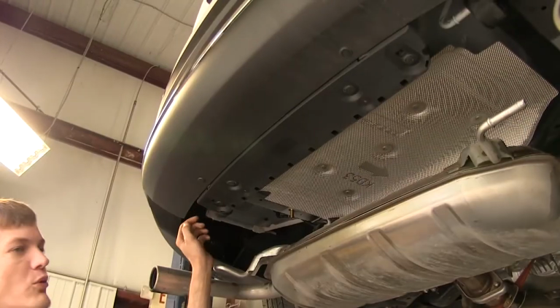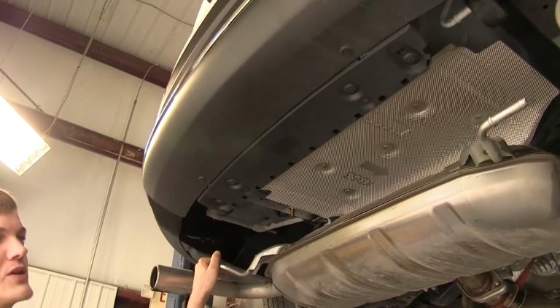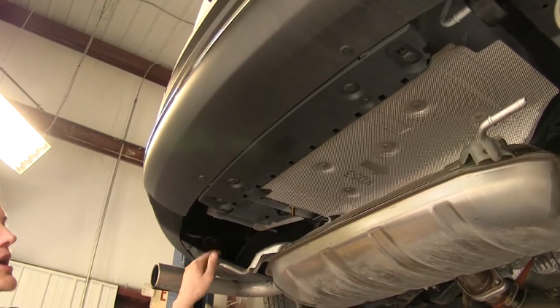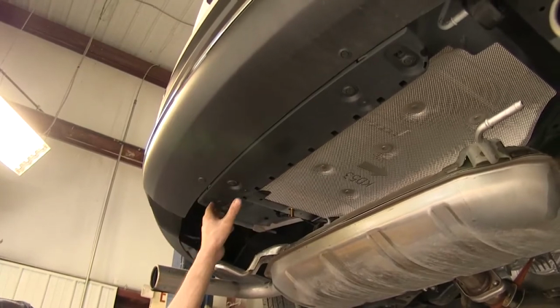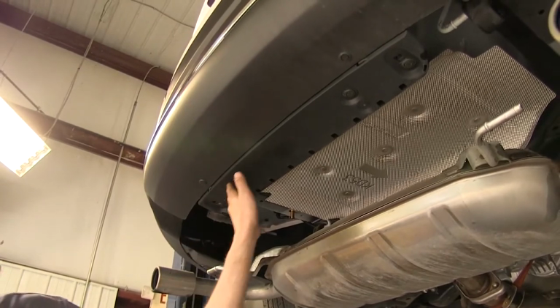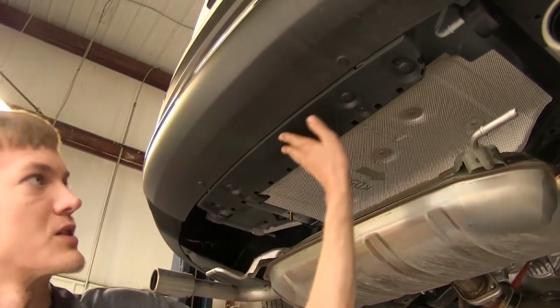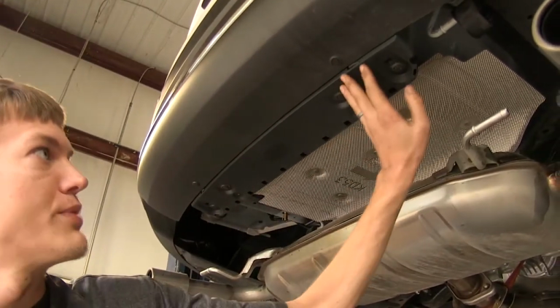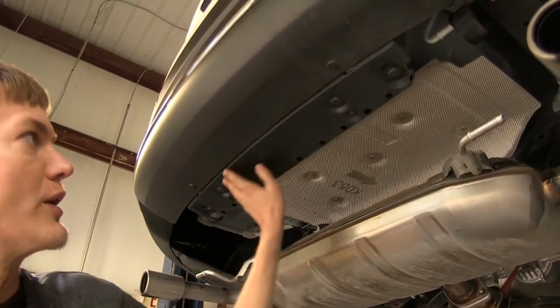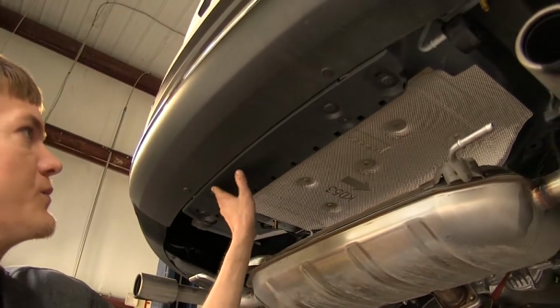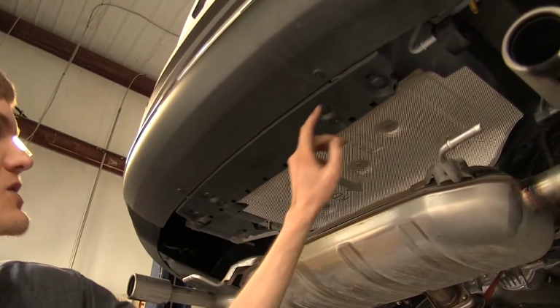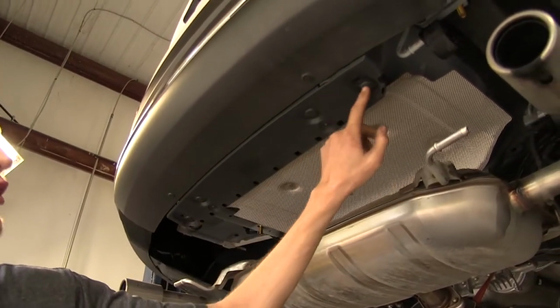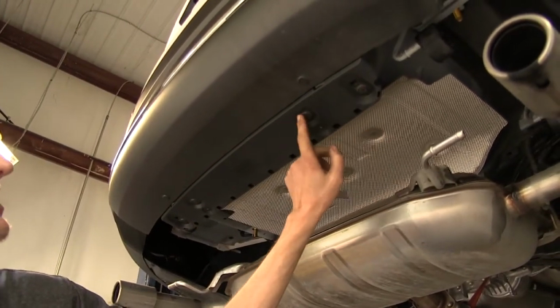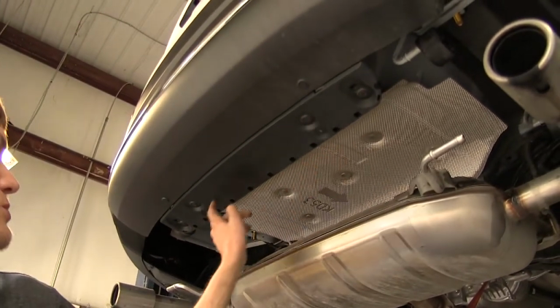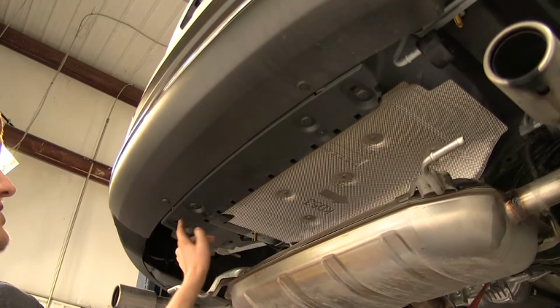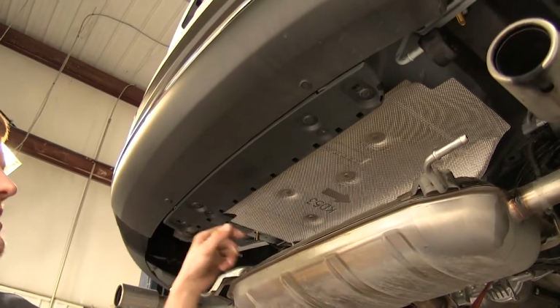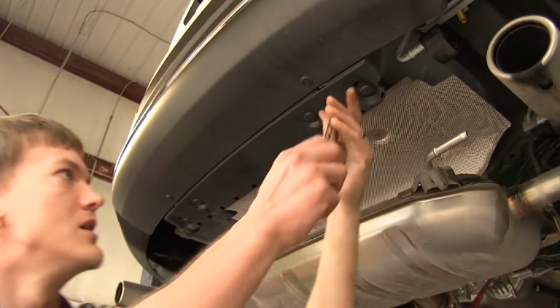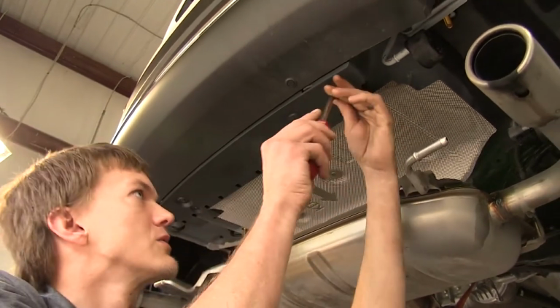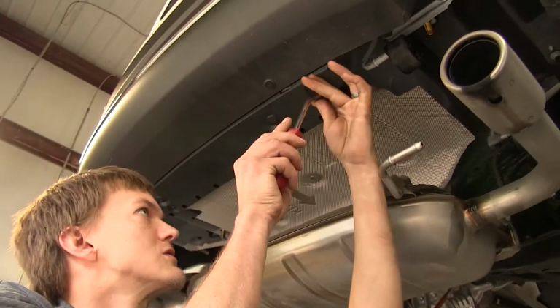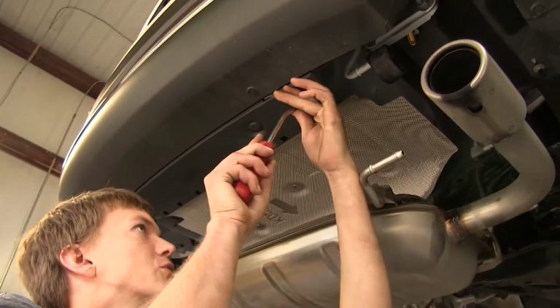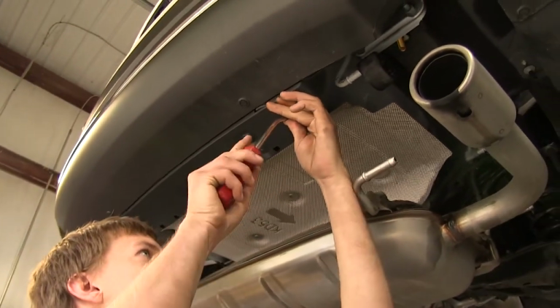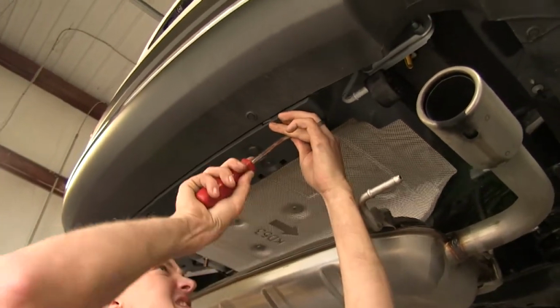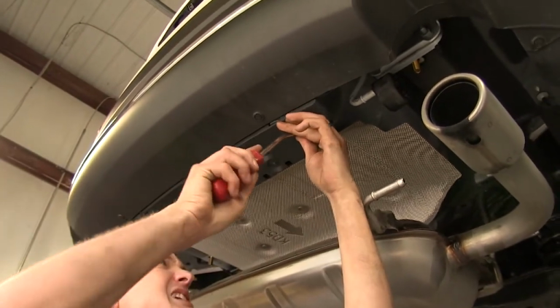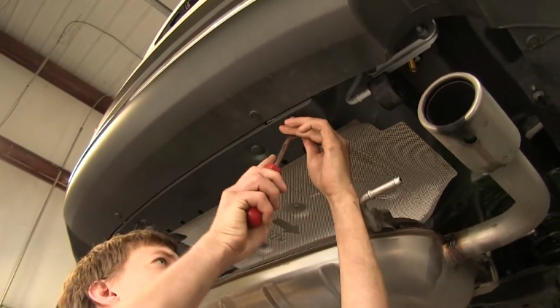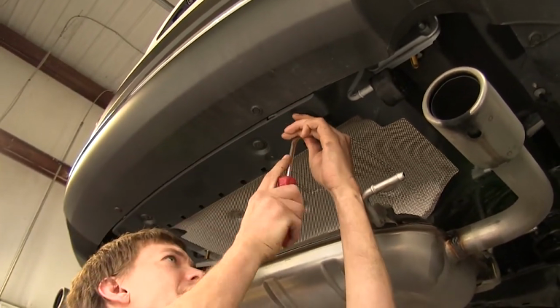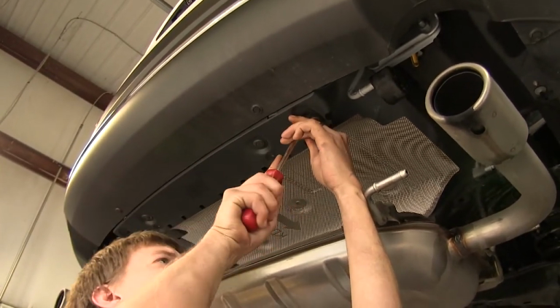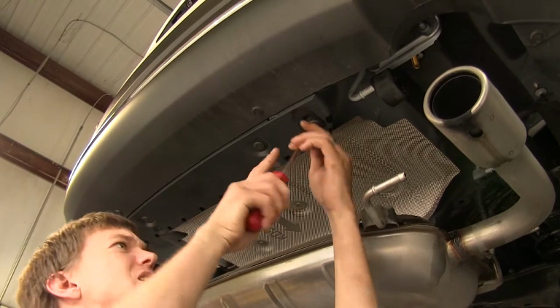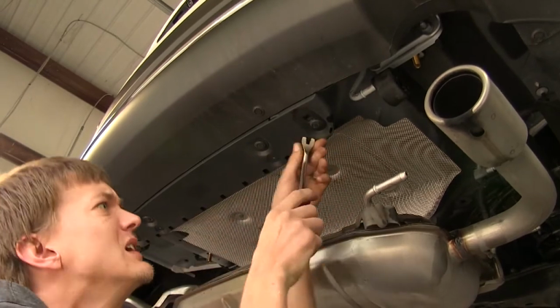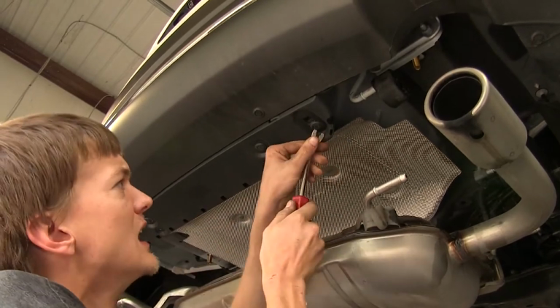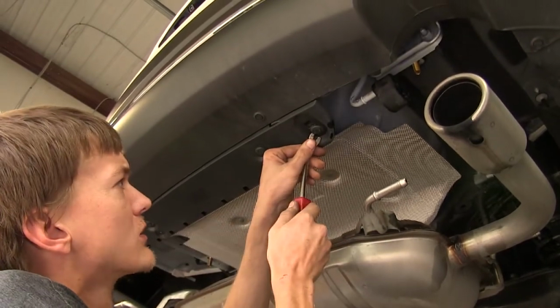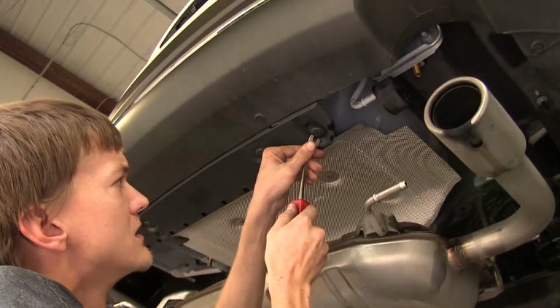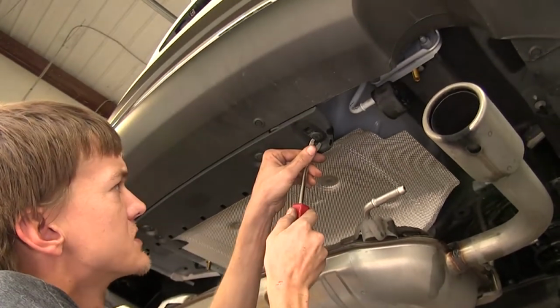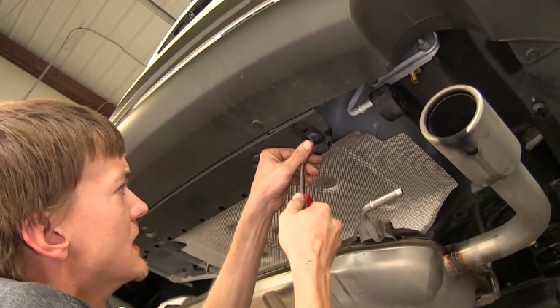Before we can raise the hitch up, we need to remove this plastic trim panel. It has four plastic push pin fasteners in it. We'll use a trim panel tool or a flathead screwdriver and work these fasteners out.